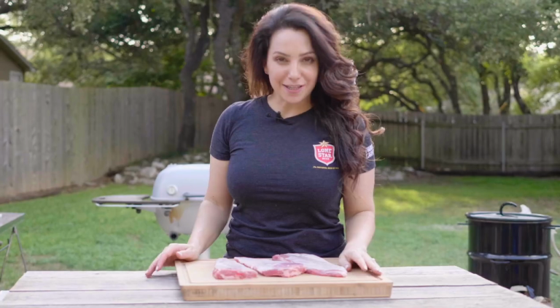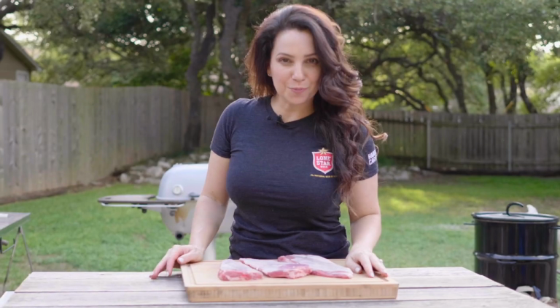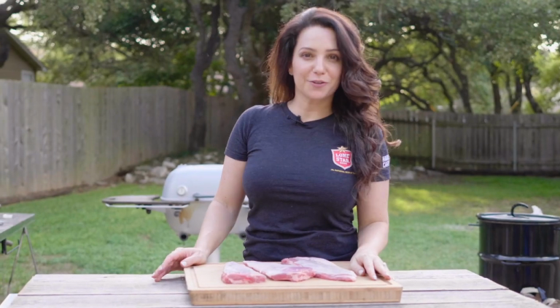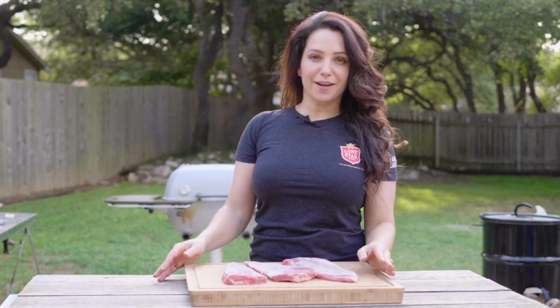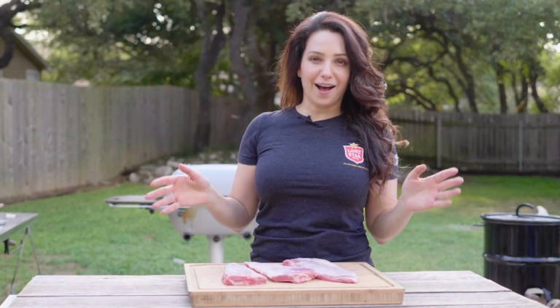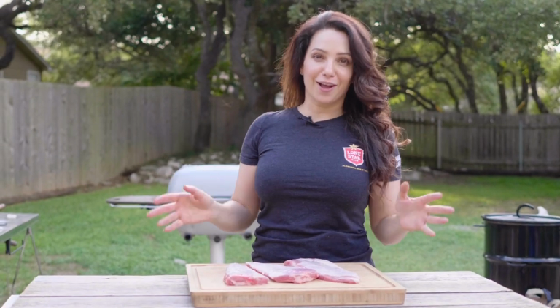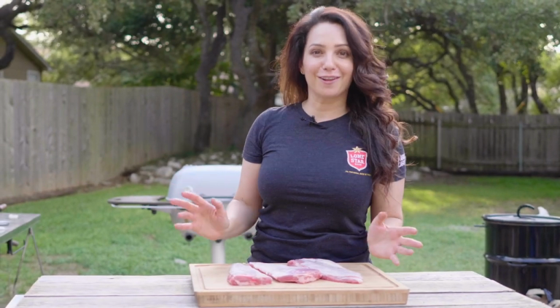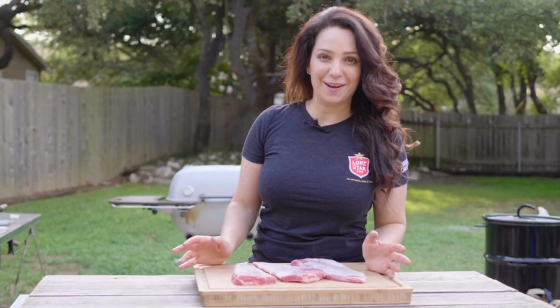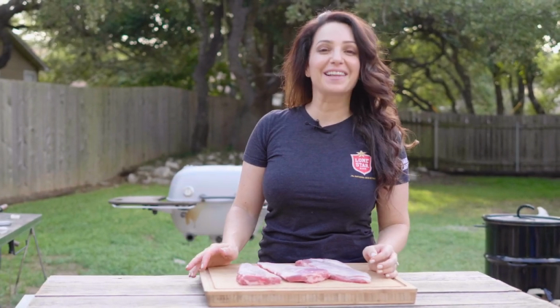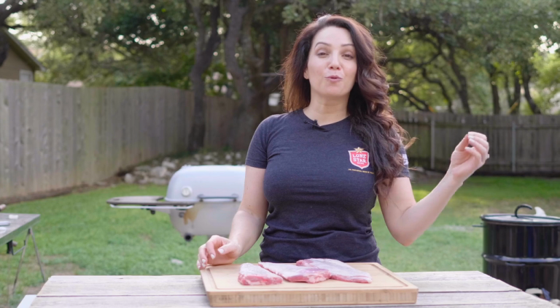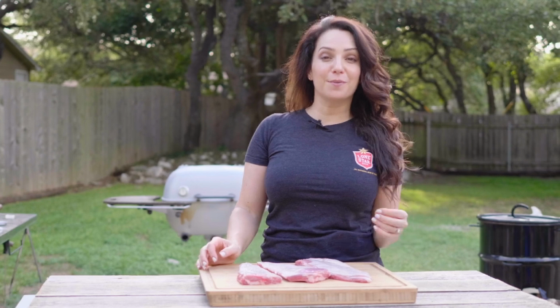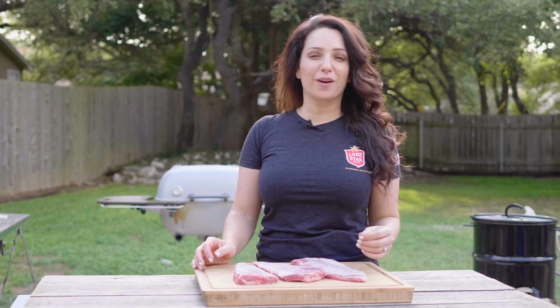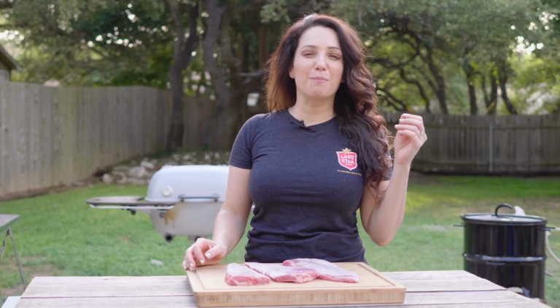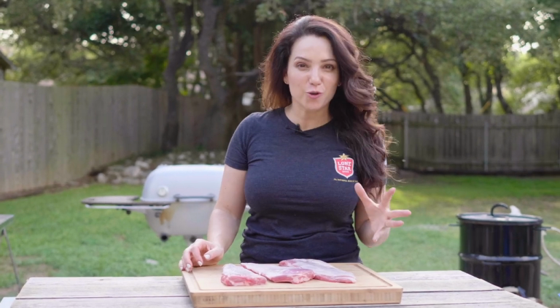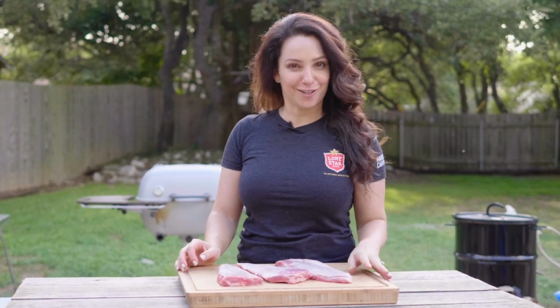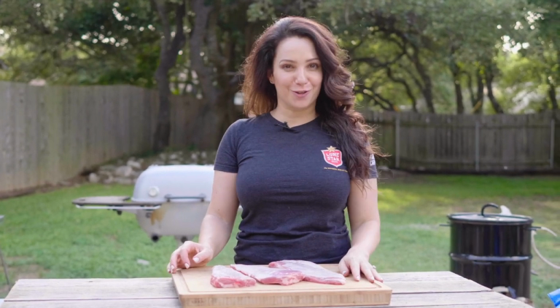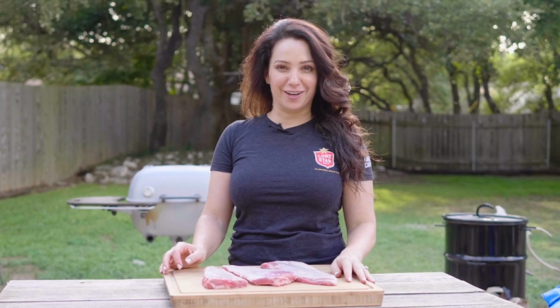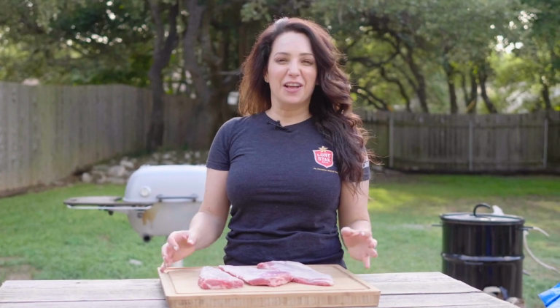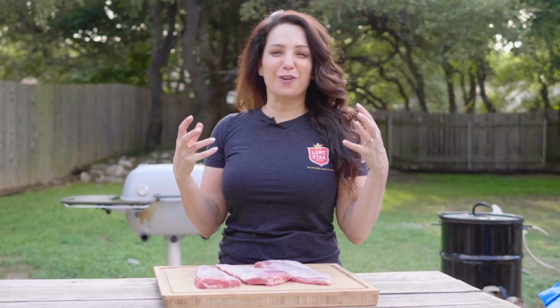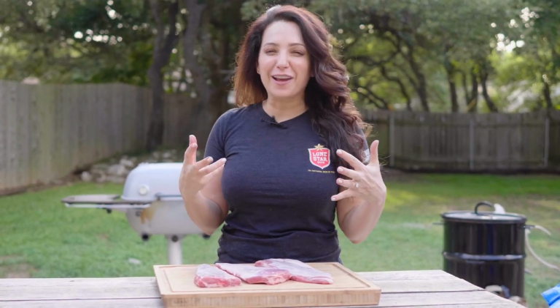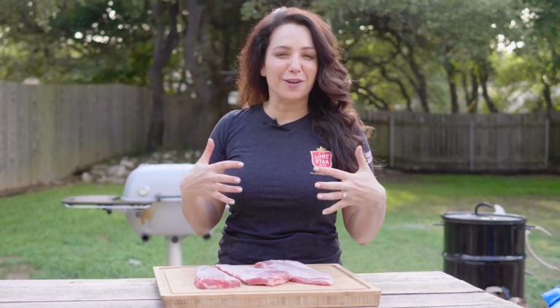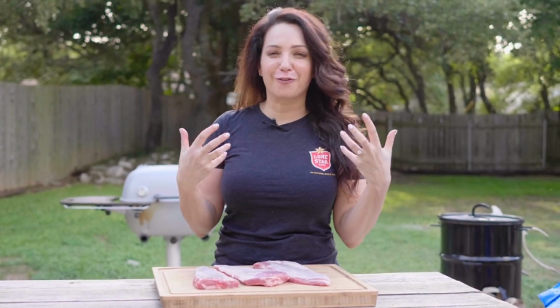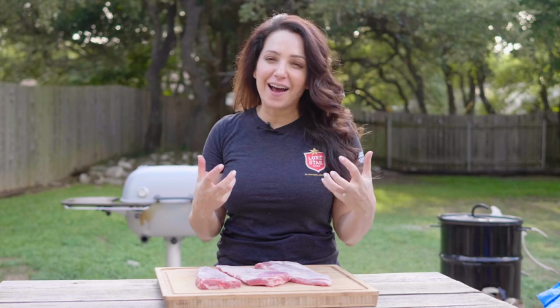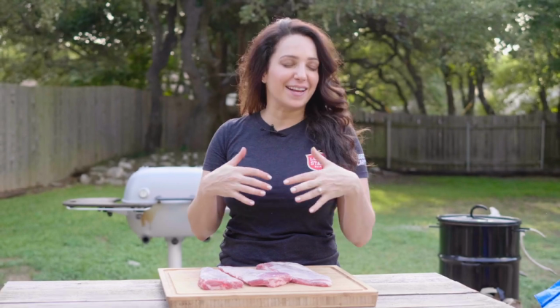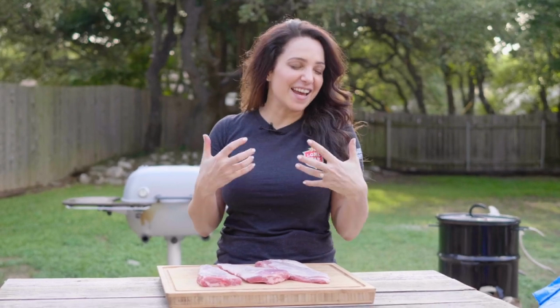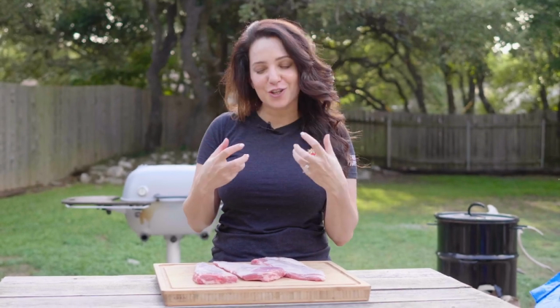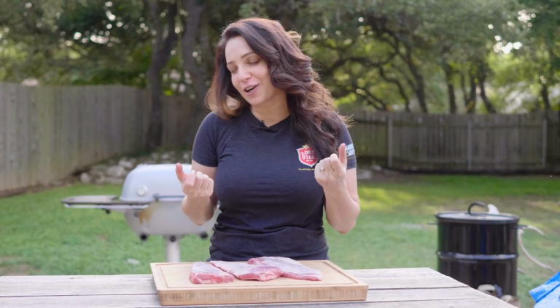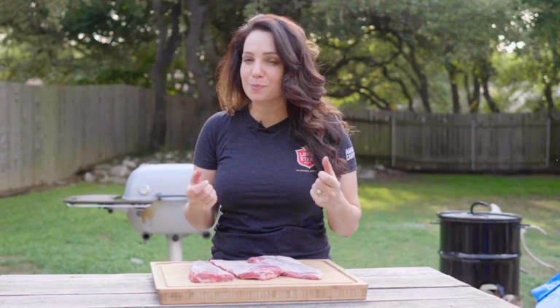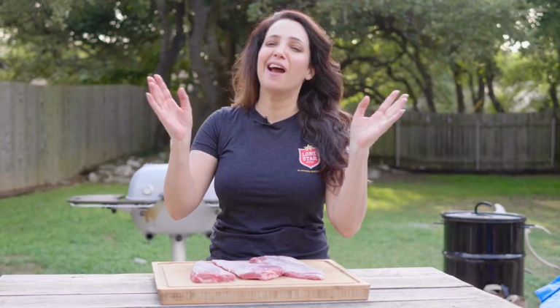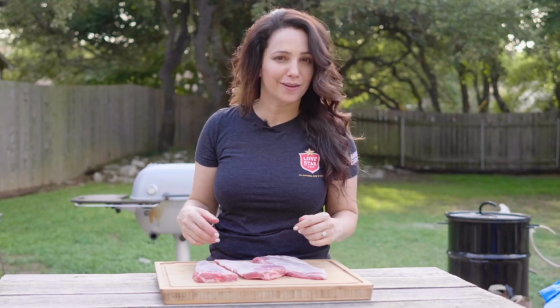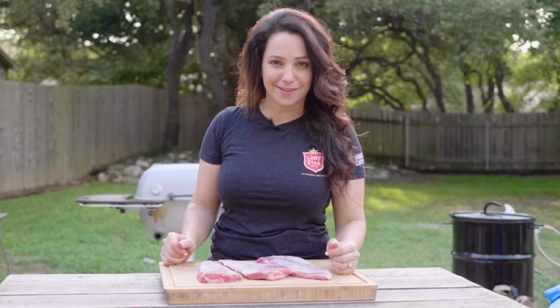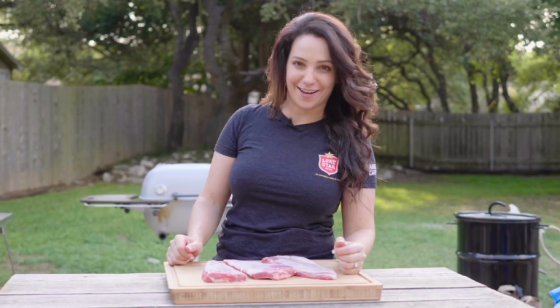I was born in Australia and I love lamb. Lamb ribs are one of the most awesome things you can grill — they're full of flavor, full of fat, they get tender, they get crispy, everything all at the same time.